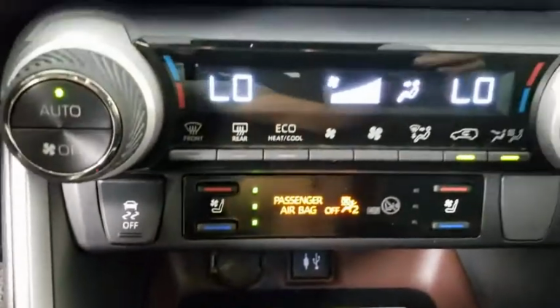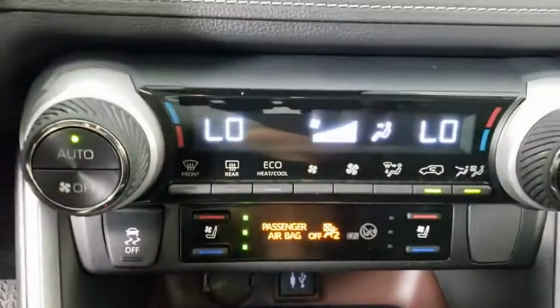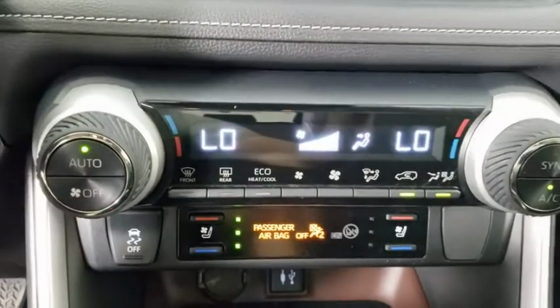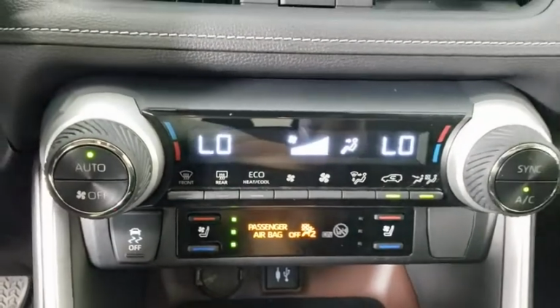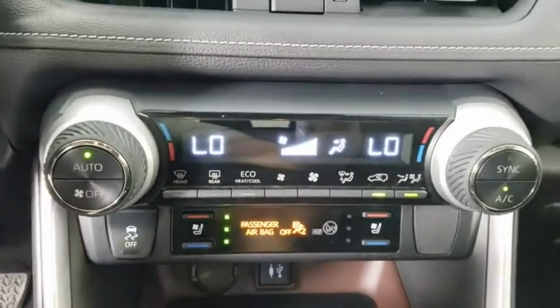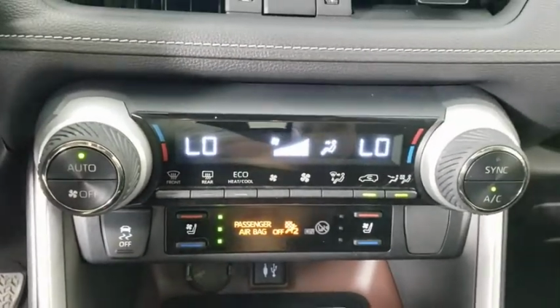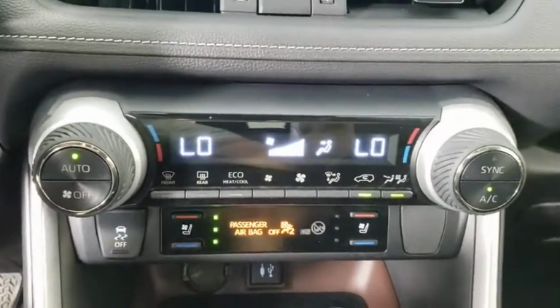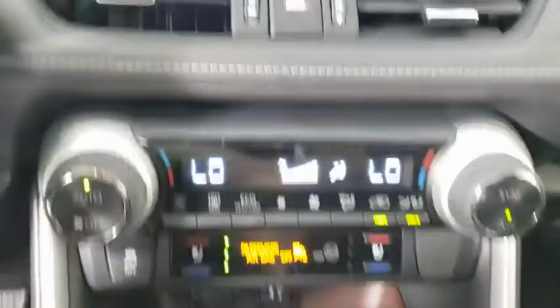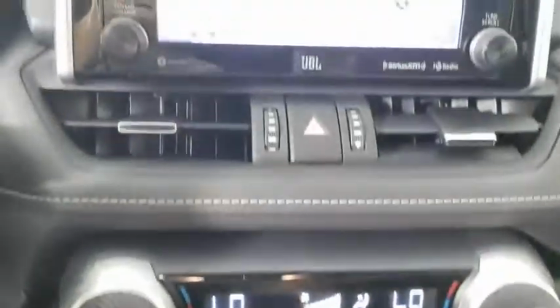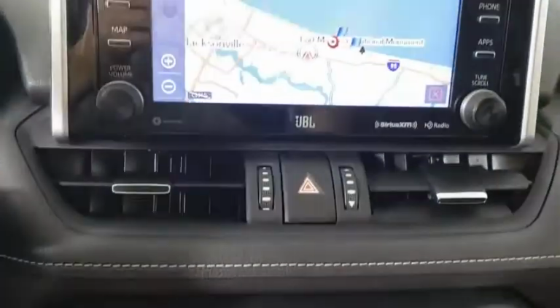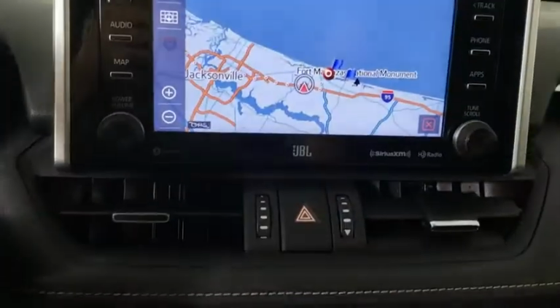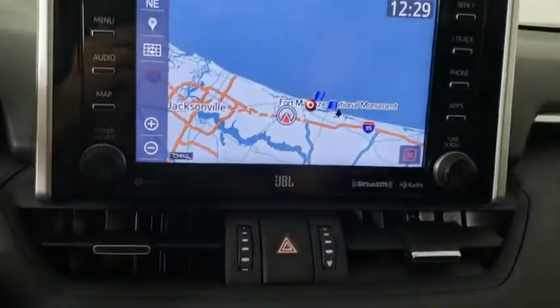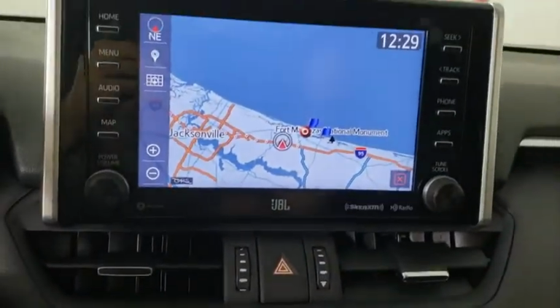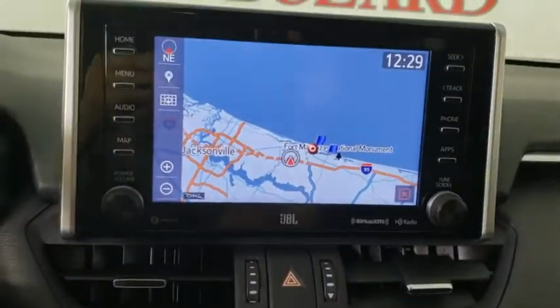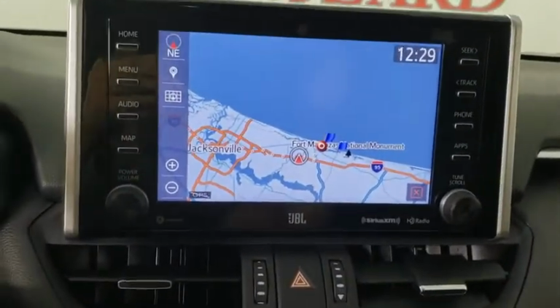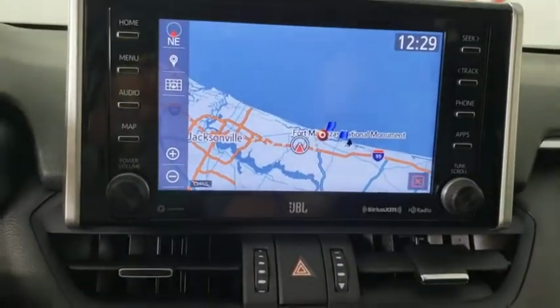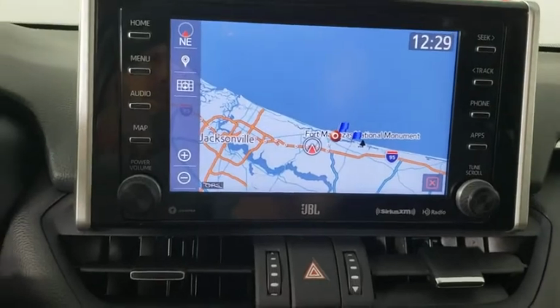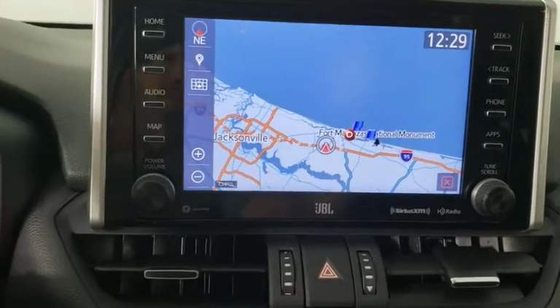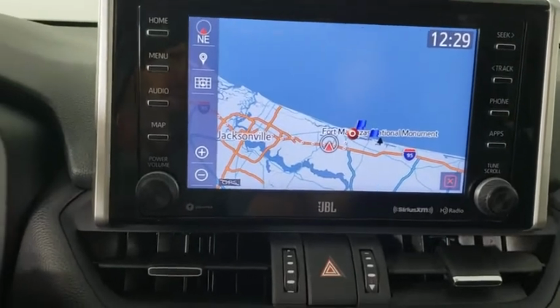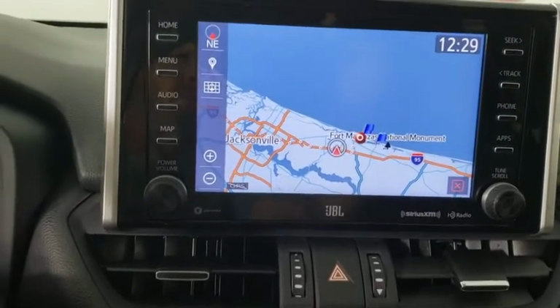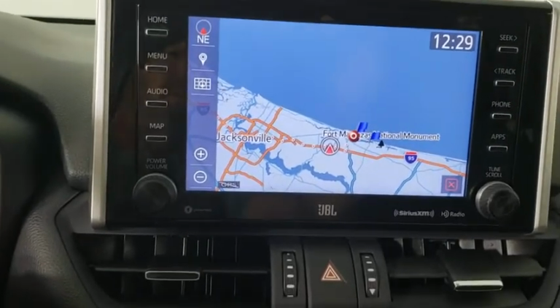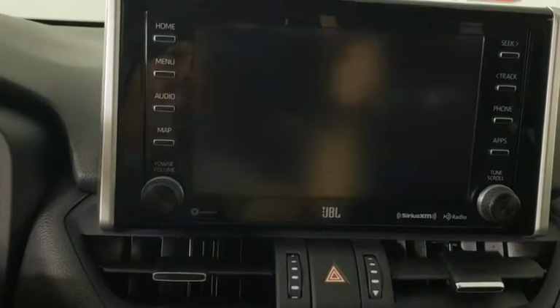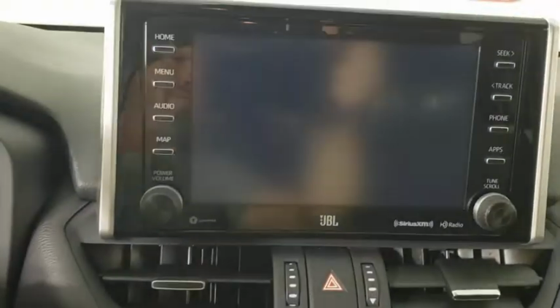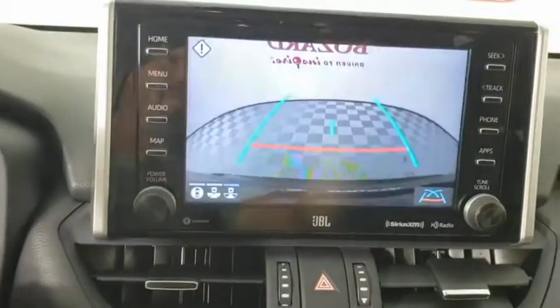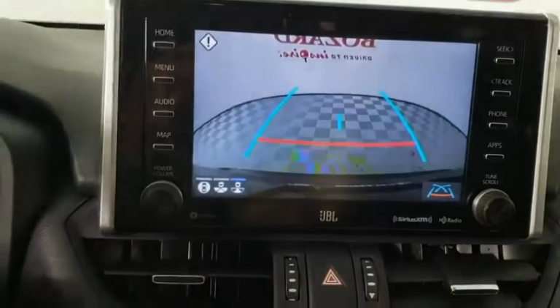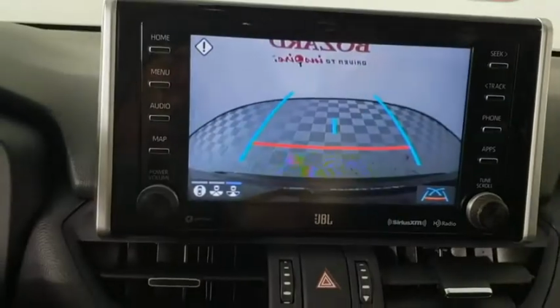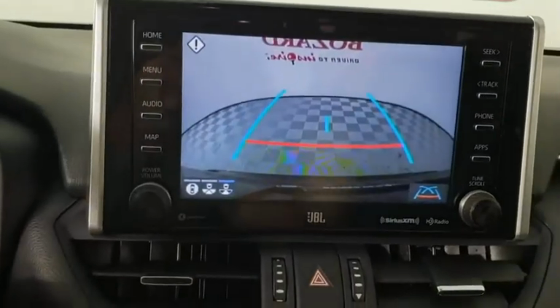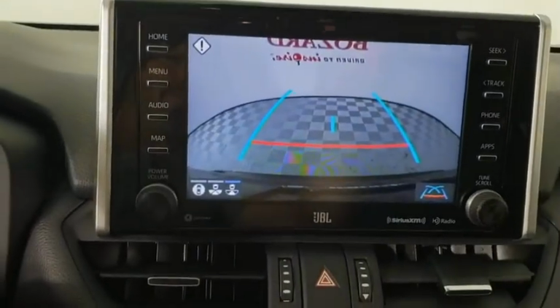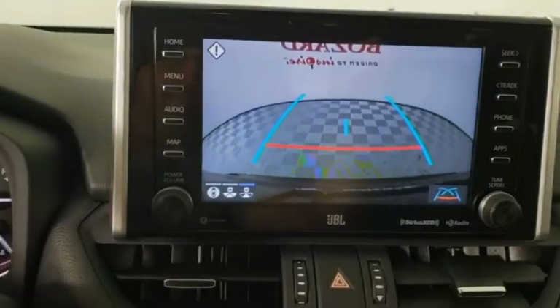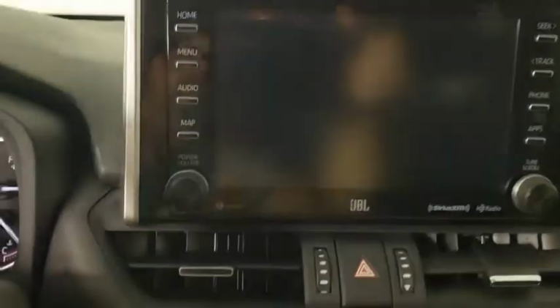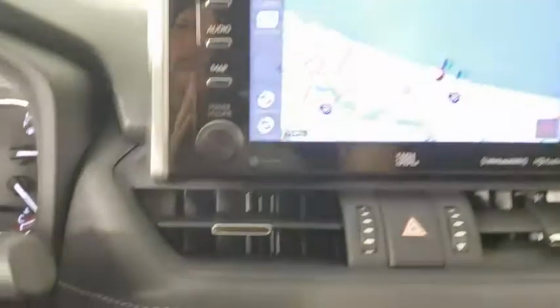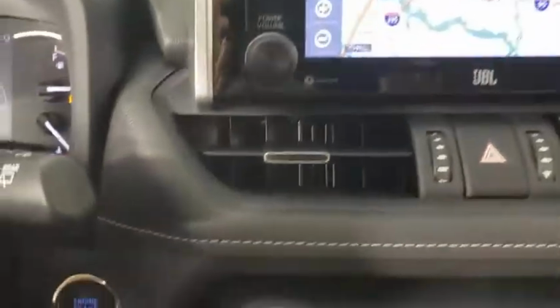Fog lights, security system, power windows, rear window defroster, trip computer, heated front seats, remote keyless entry, overhead console, panic alarm, tachometer, and power moonroof.